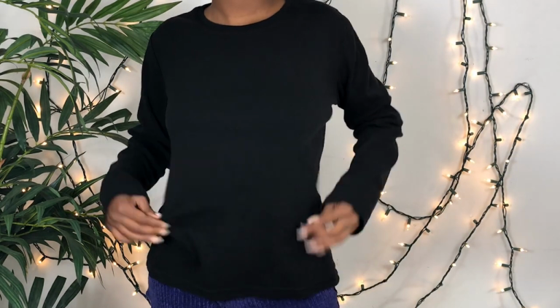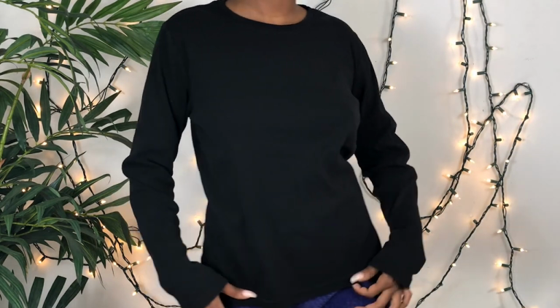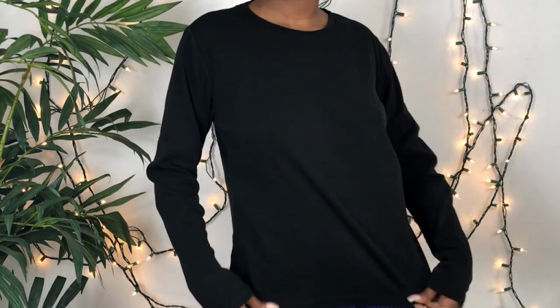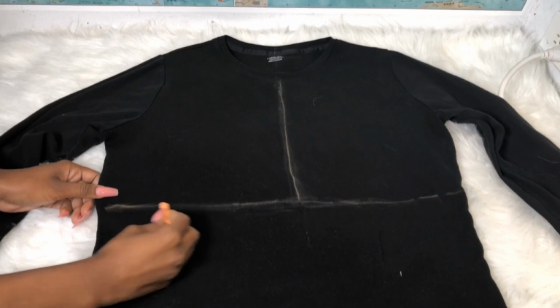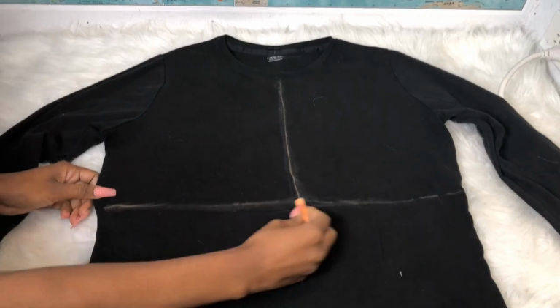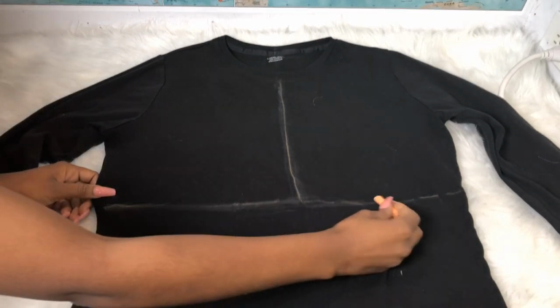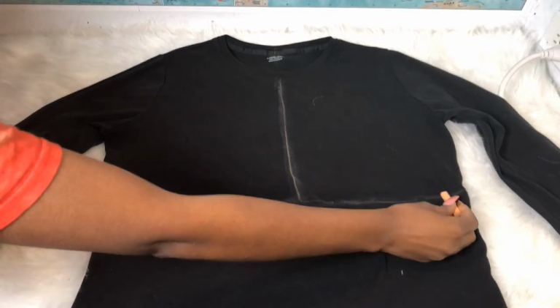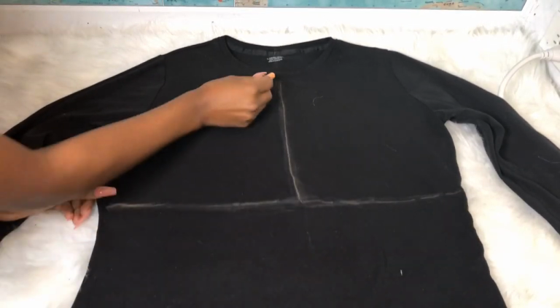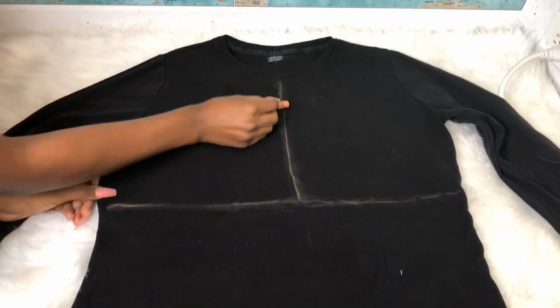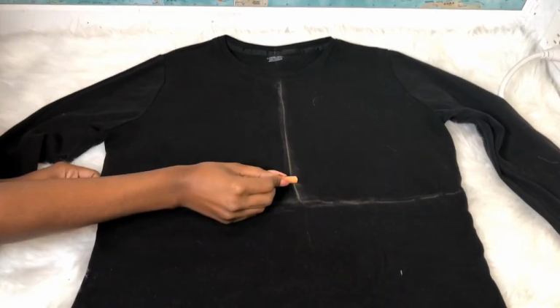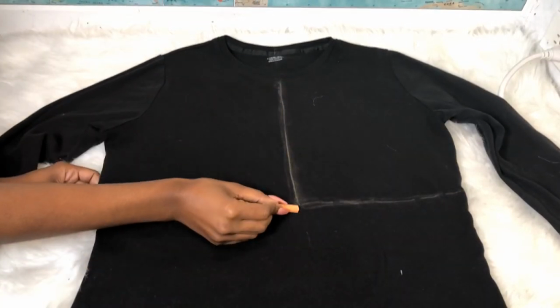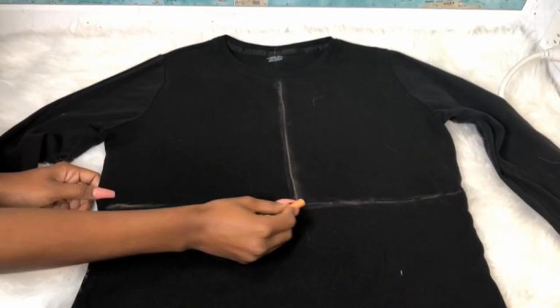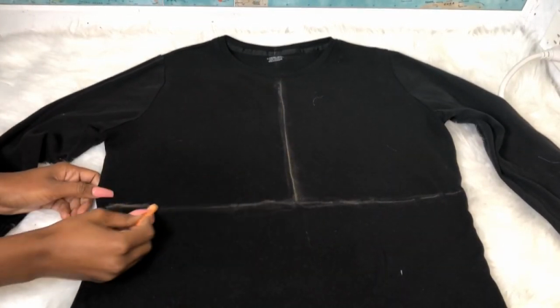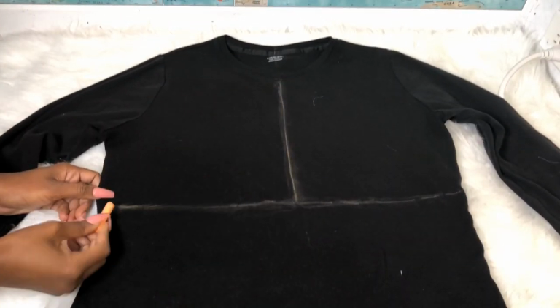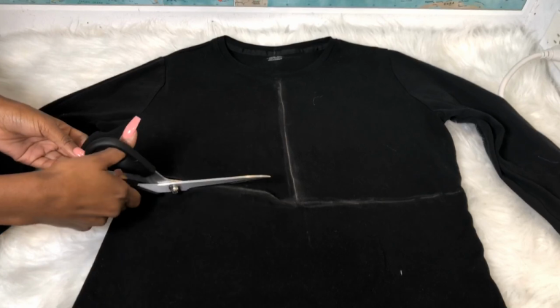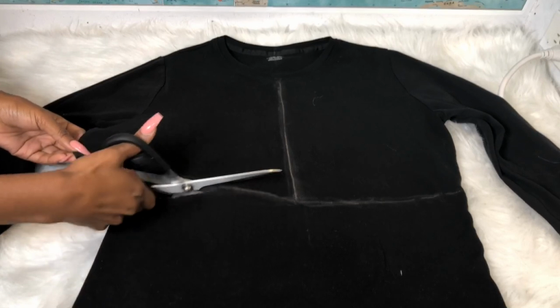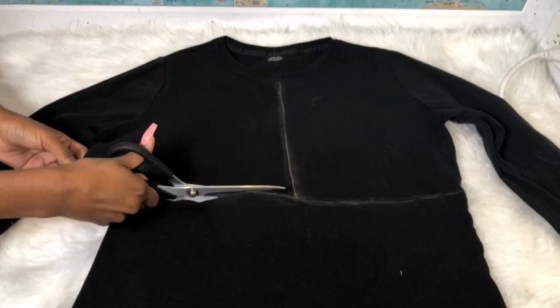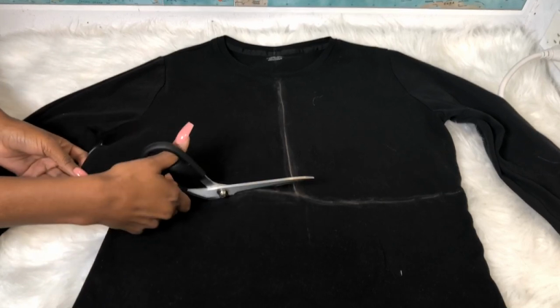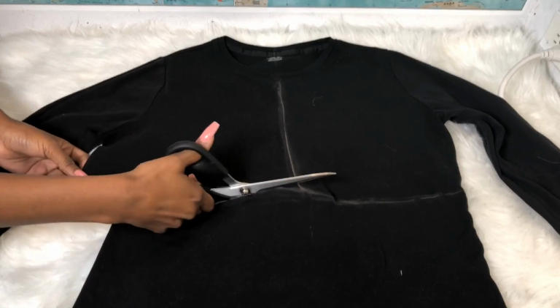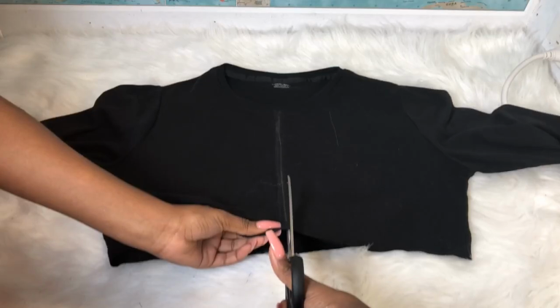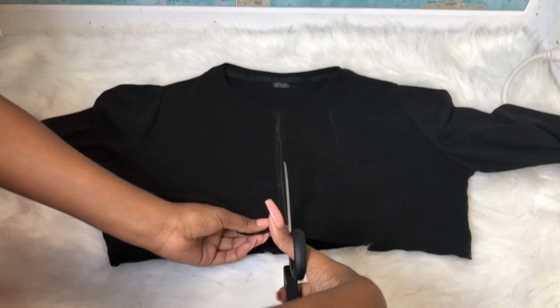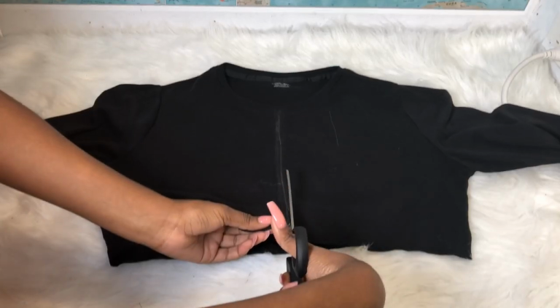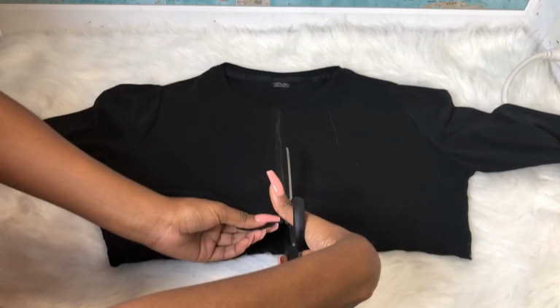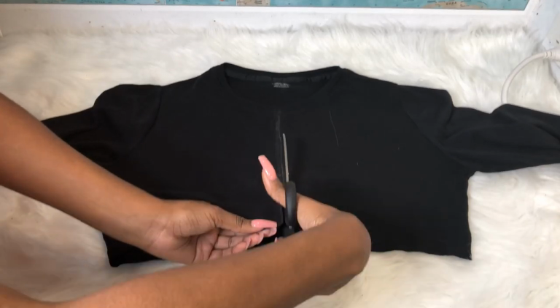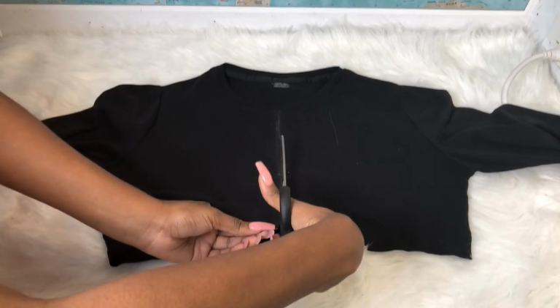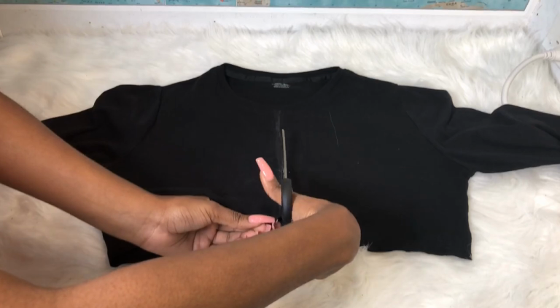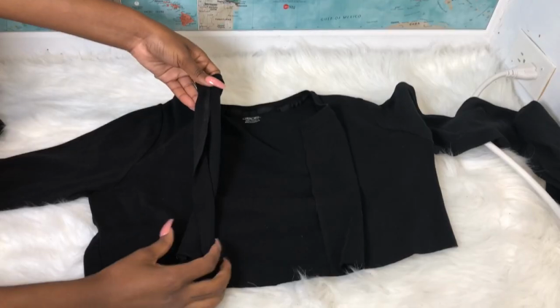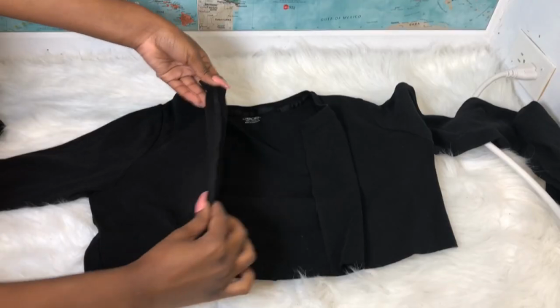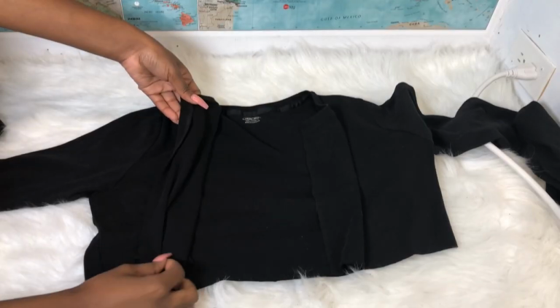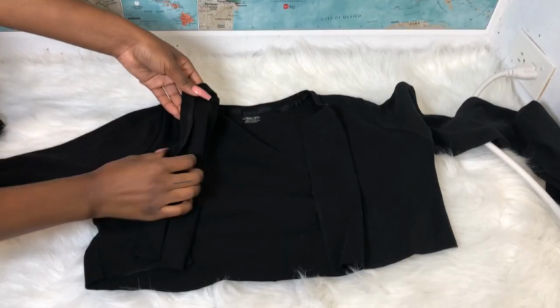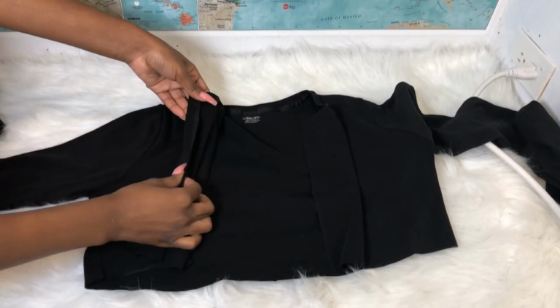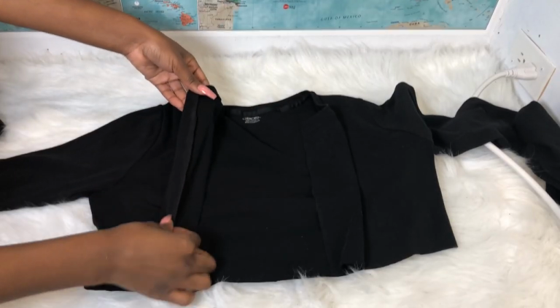I'm making marks where I'm going to make my cut. I'm doing an upside-down T, and that is how I'm going to make my cut — cutting straight across the top and also through the first layer of my top. You should have something like this.